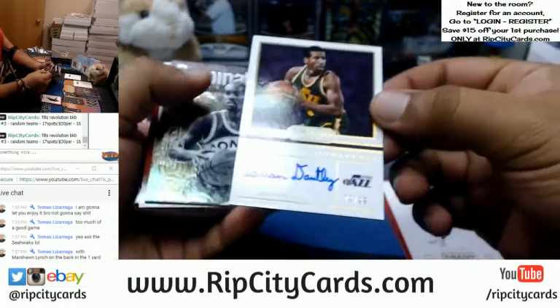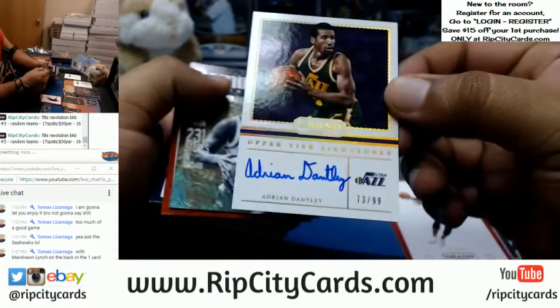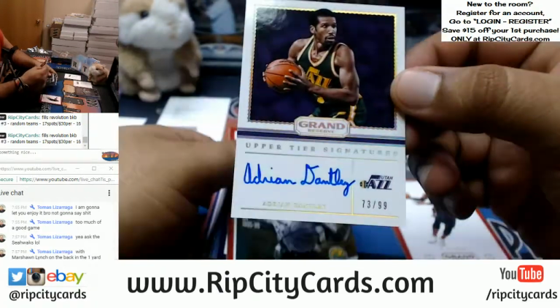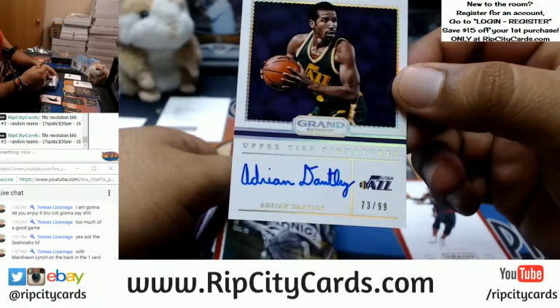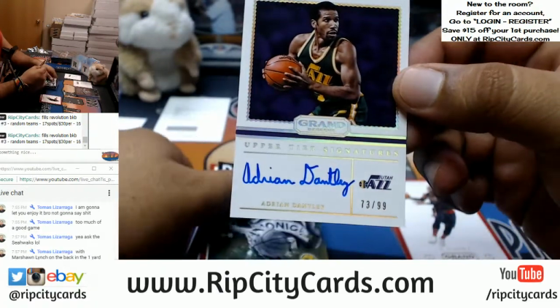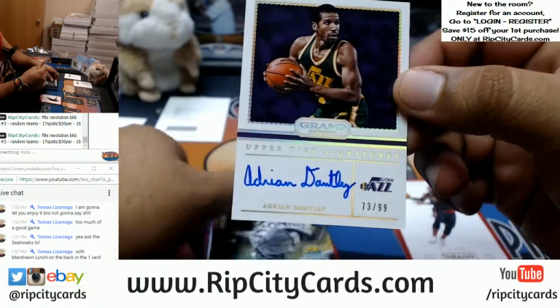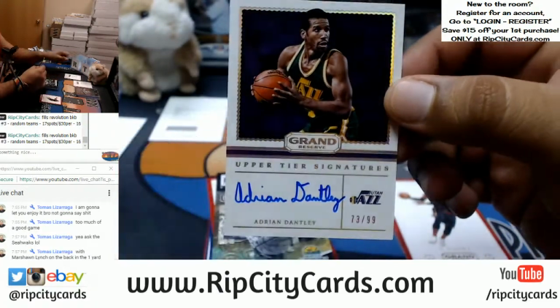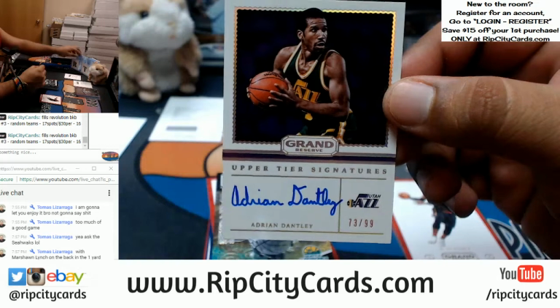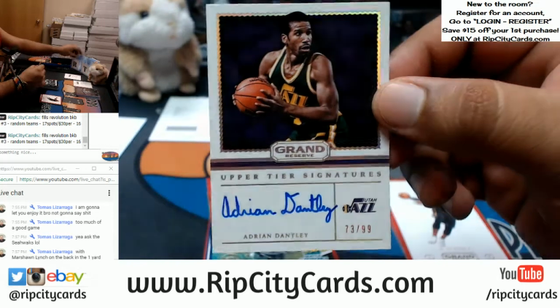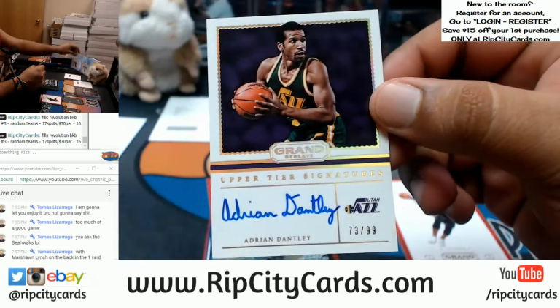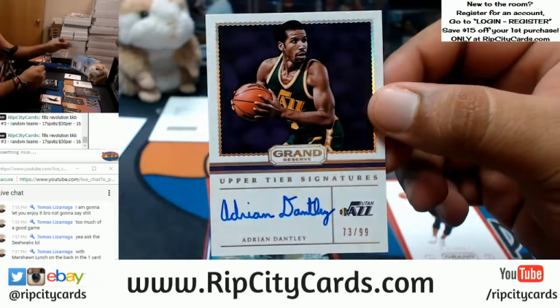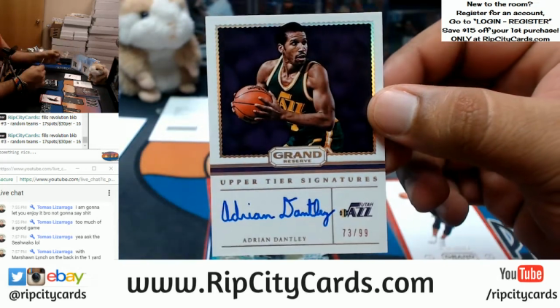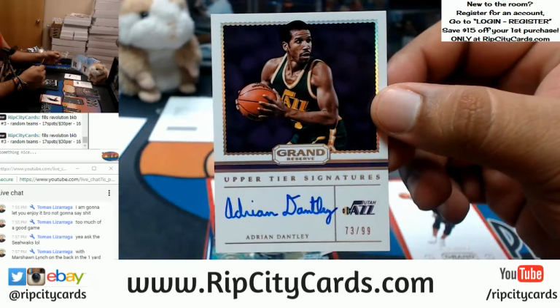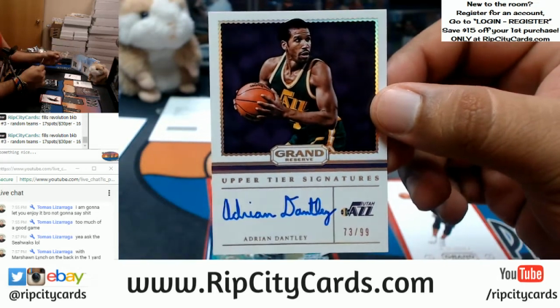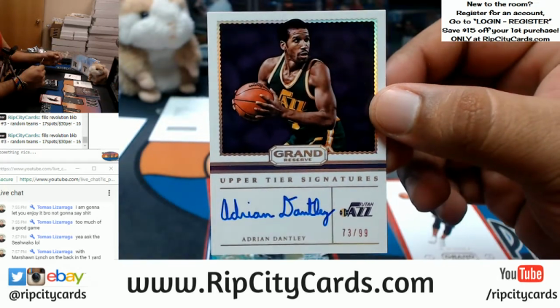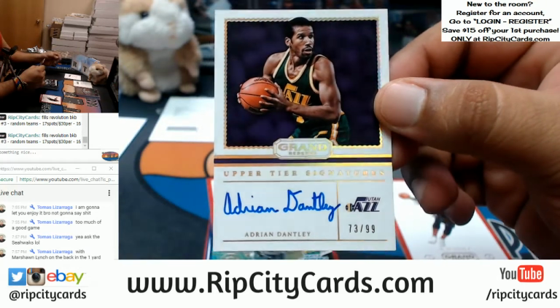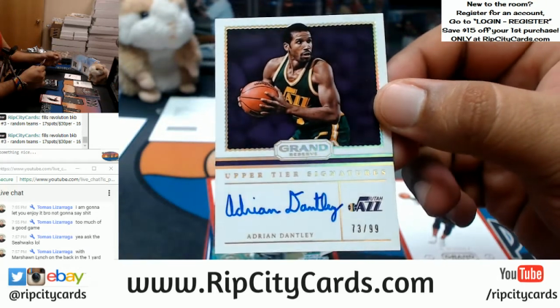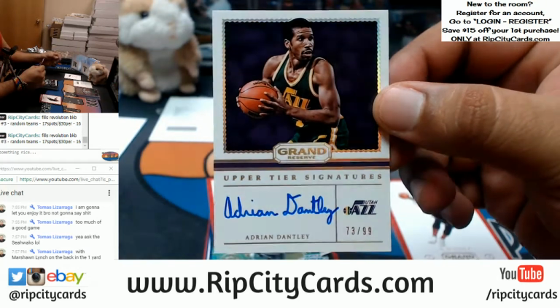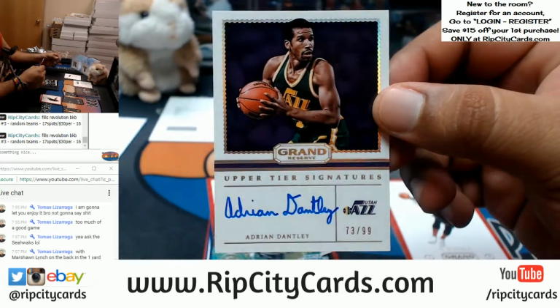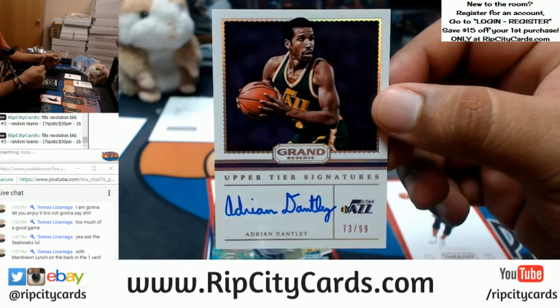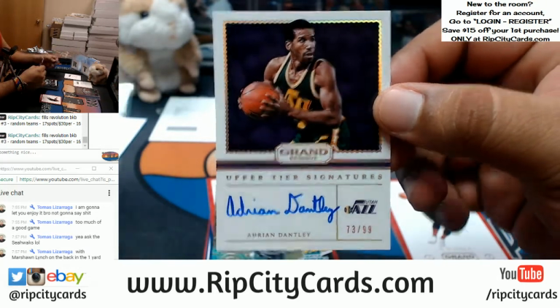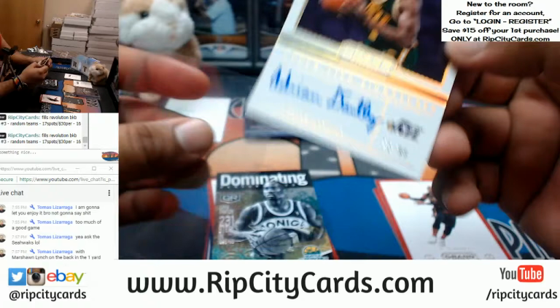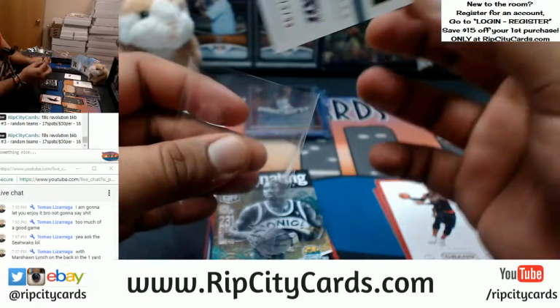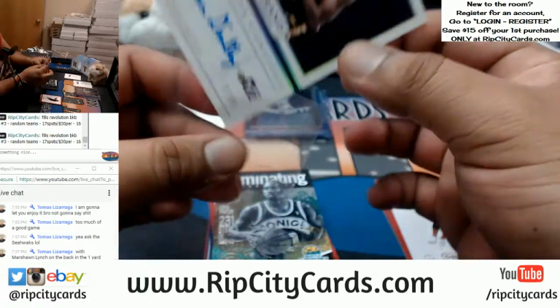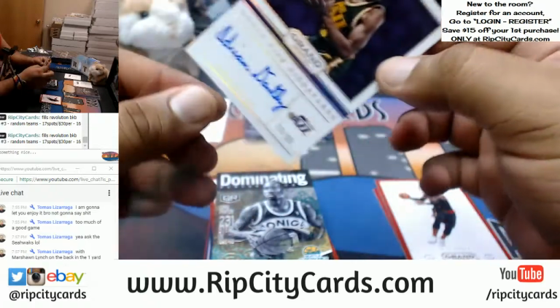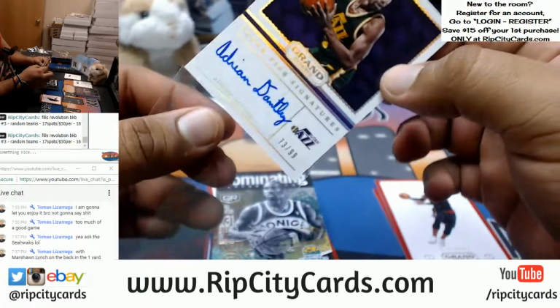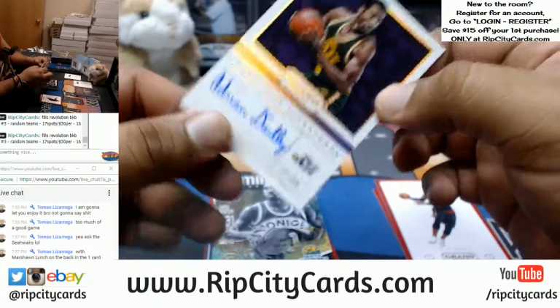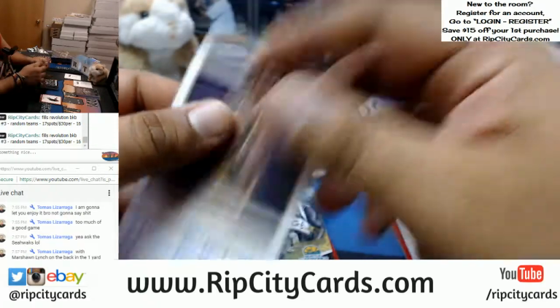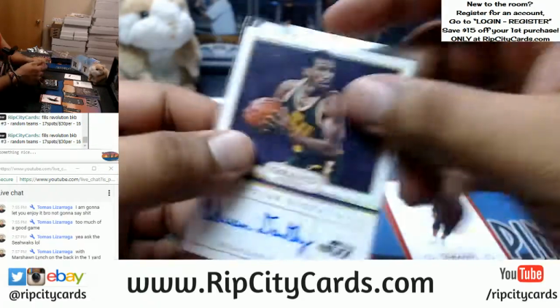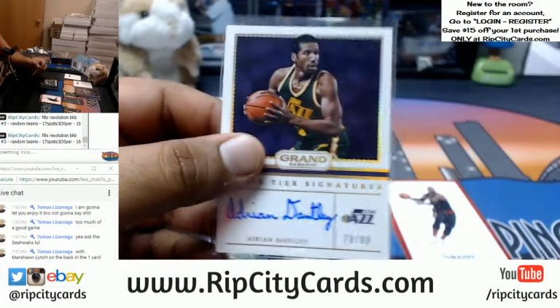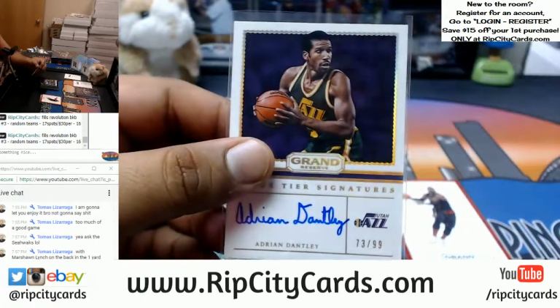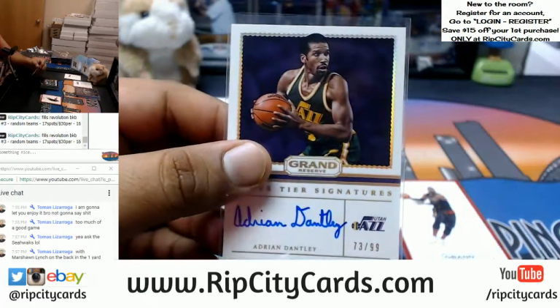For the Jazz, Adrian Dantley, numbered to 99, on-card auto. That's kind of sweet — cool looking card, very clean, I like it, dig it. Nice hit for the Jazz right there.